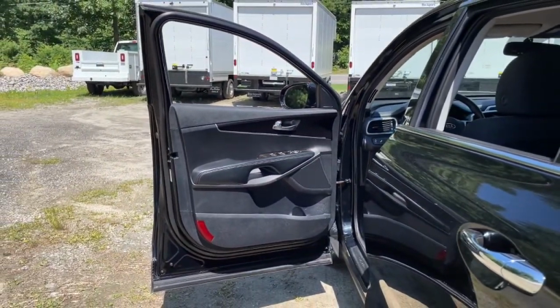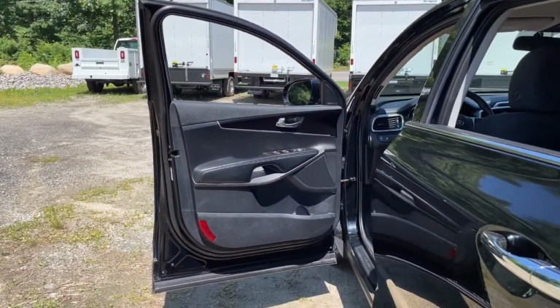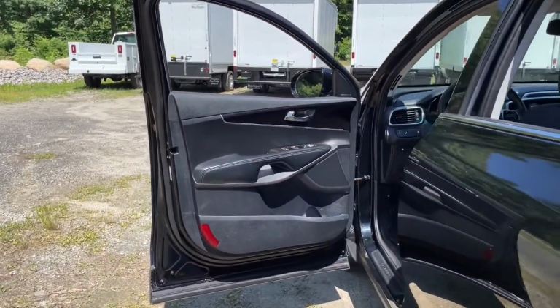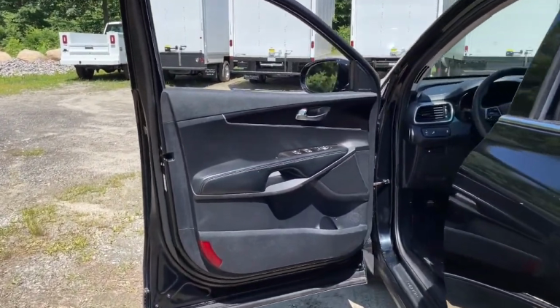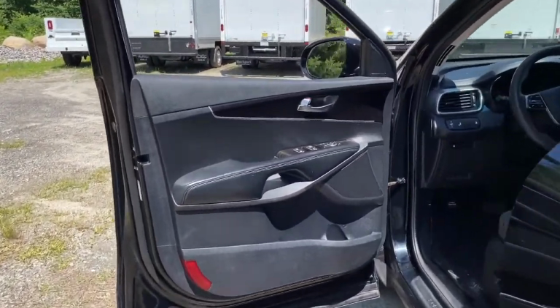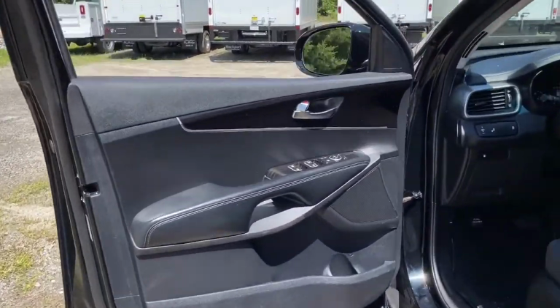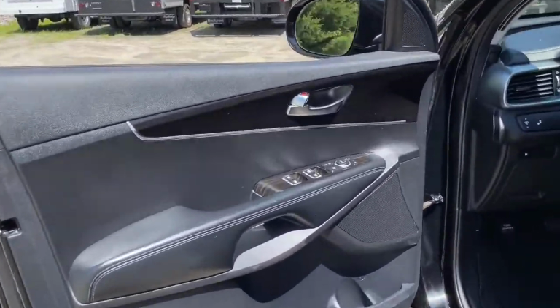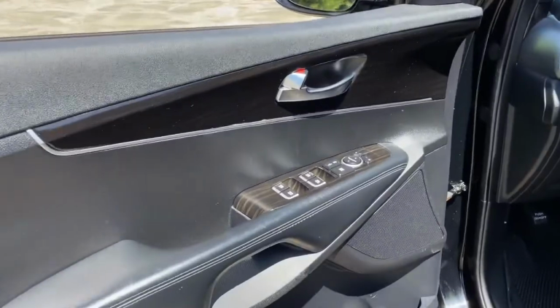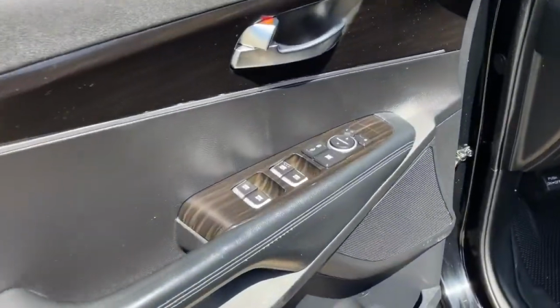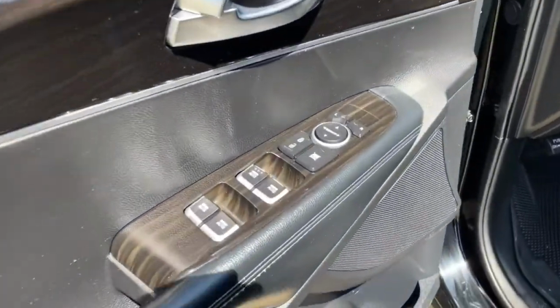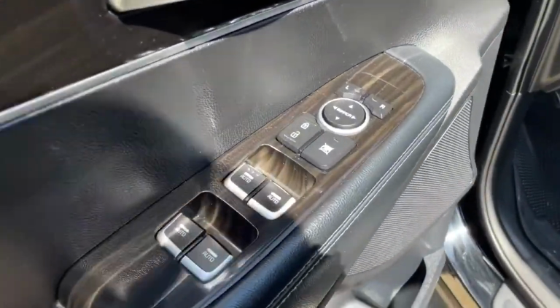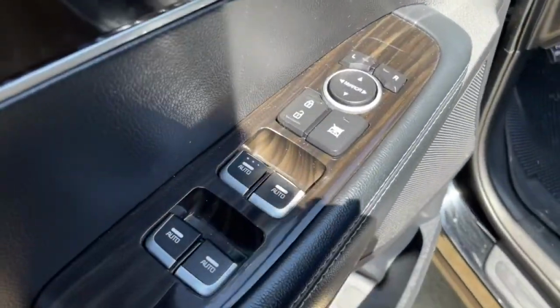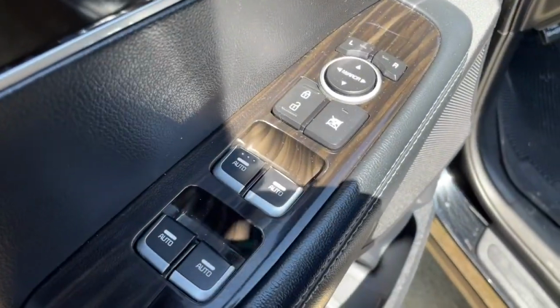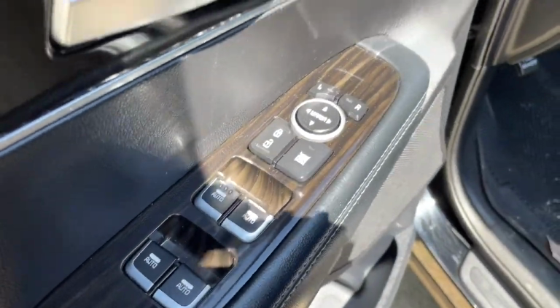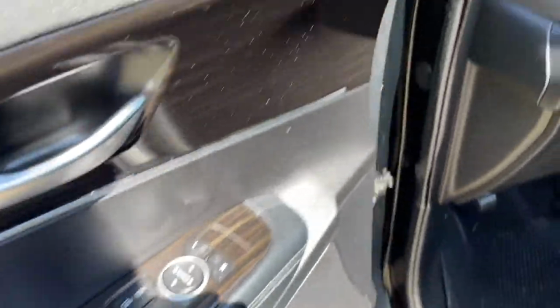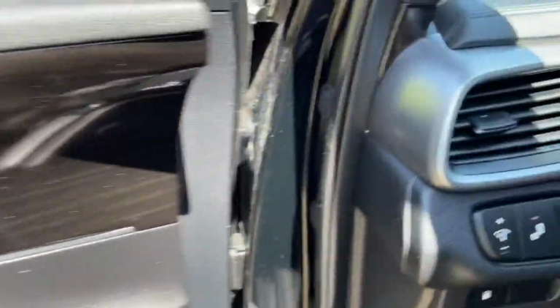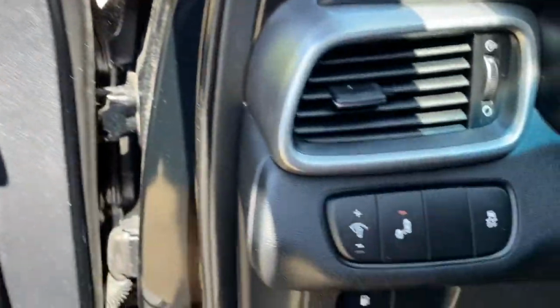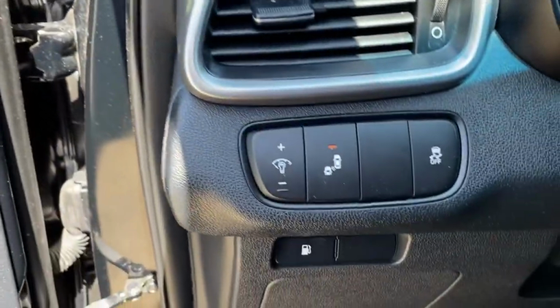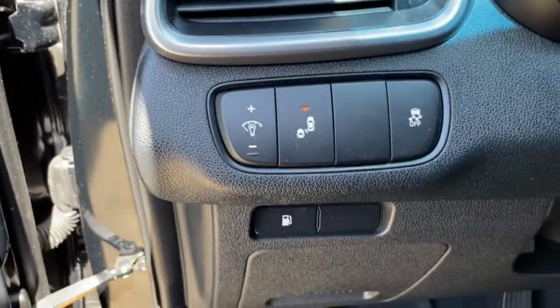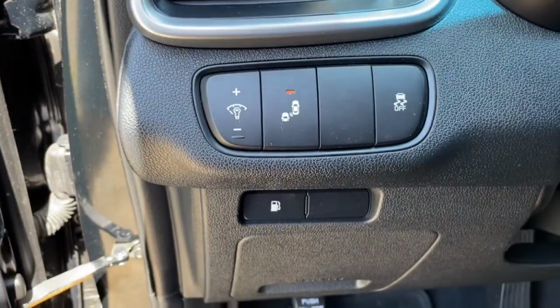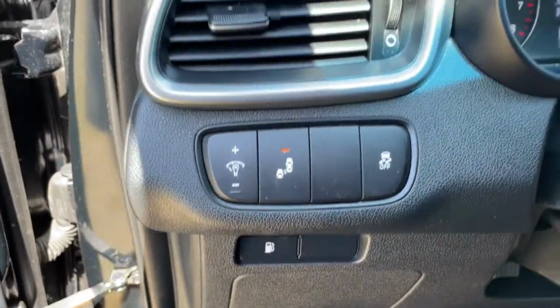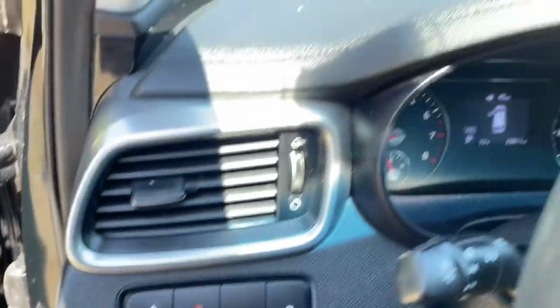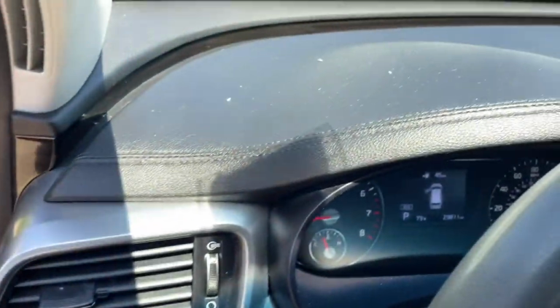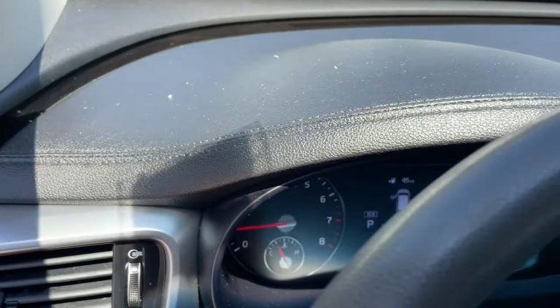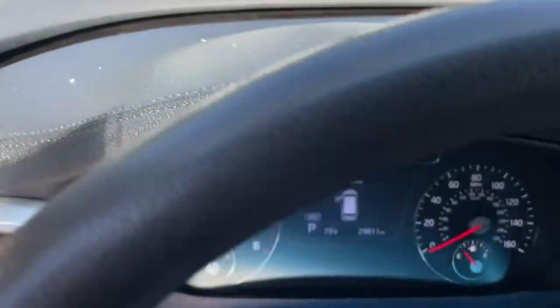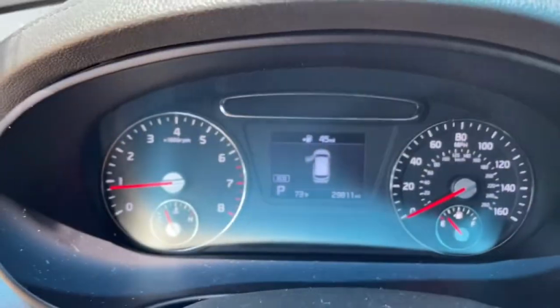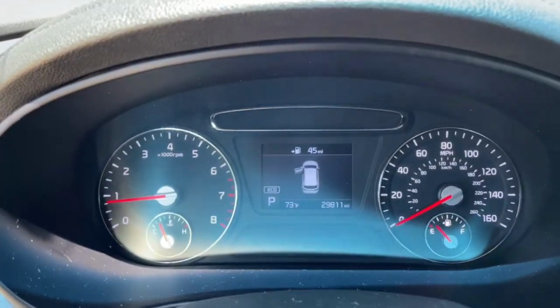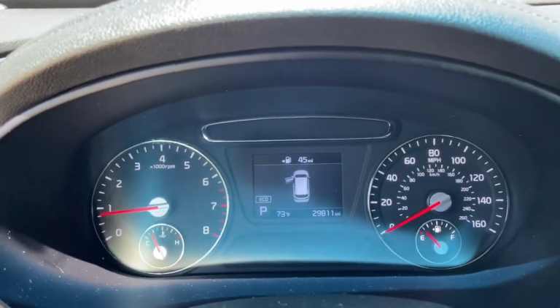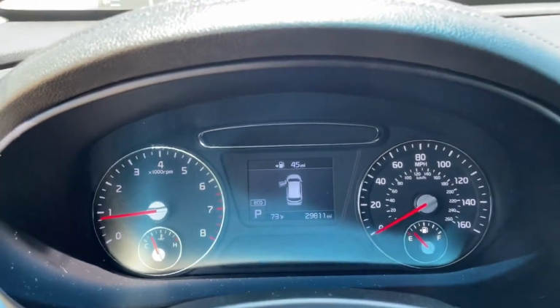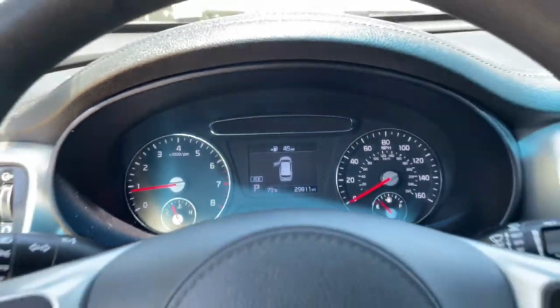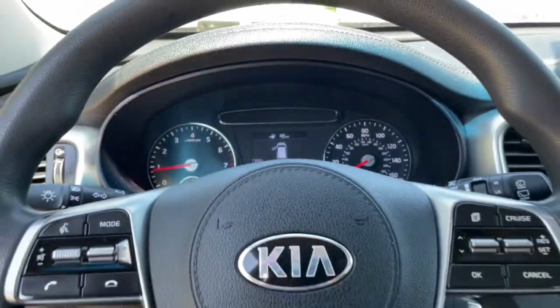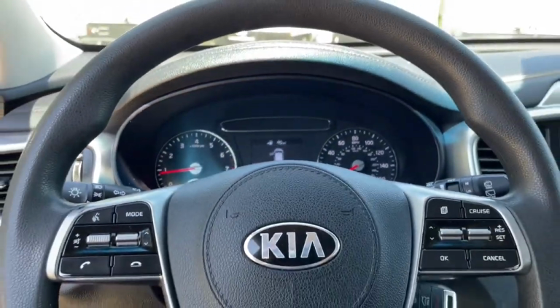These are just some of the great options this vehicle comes with: keyless entry, V6 cylinder engine, dual-zone AC, Bluetooth, and aluminum wheels.